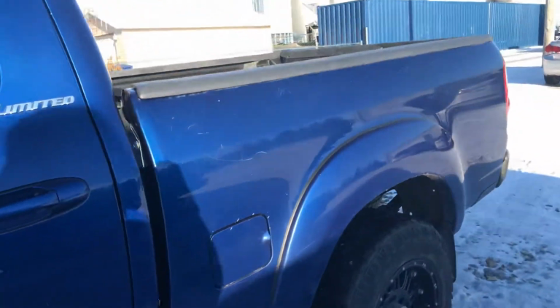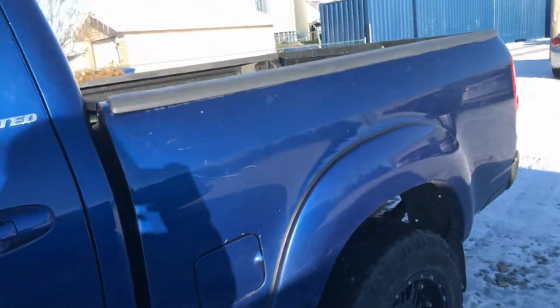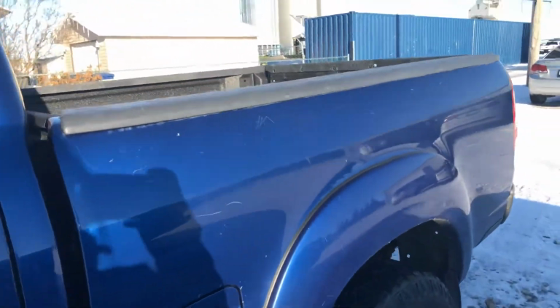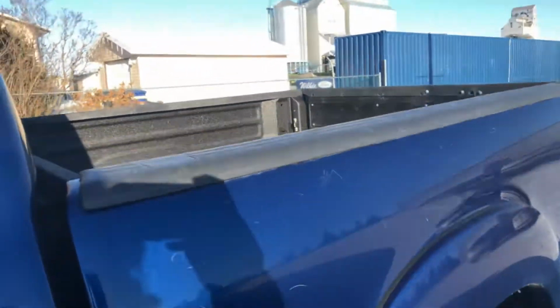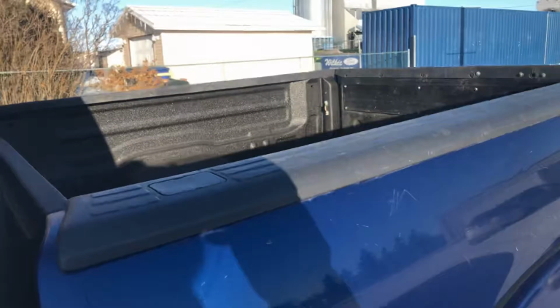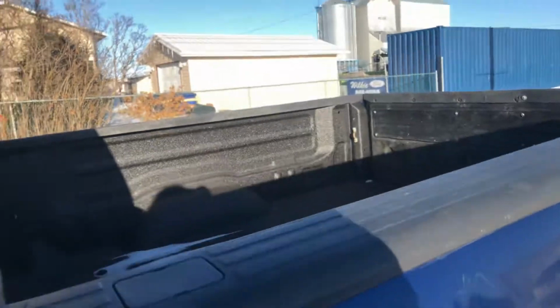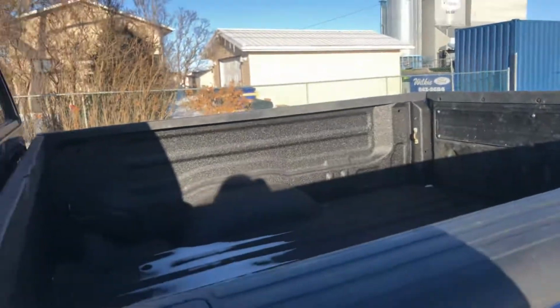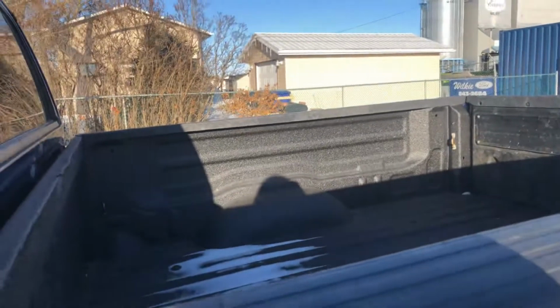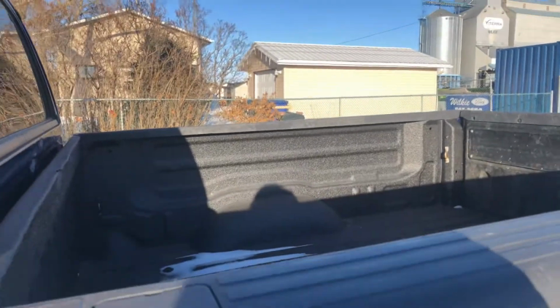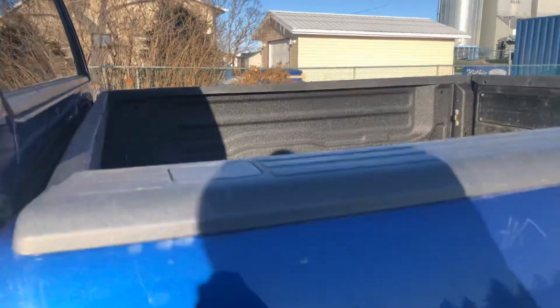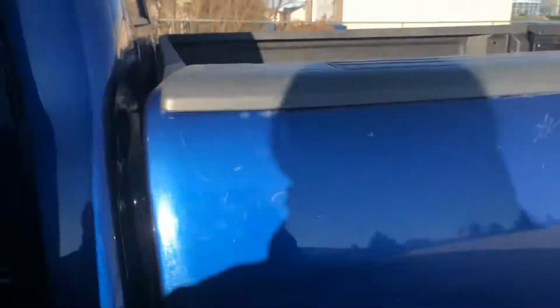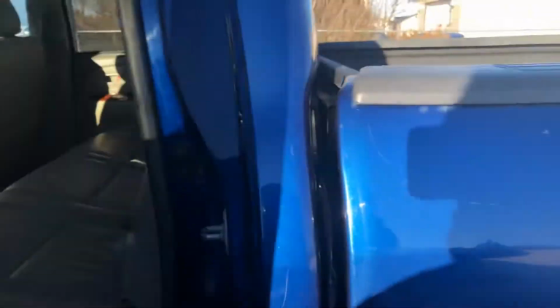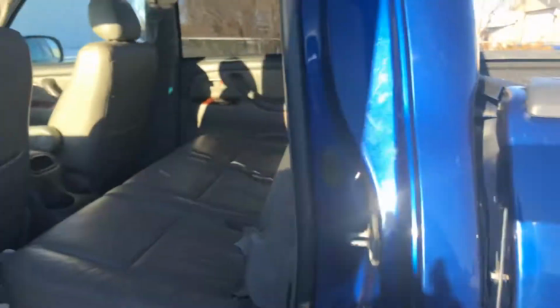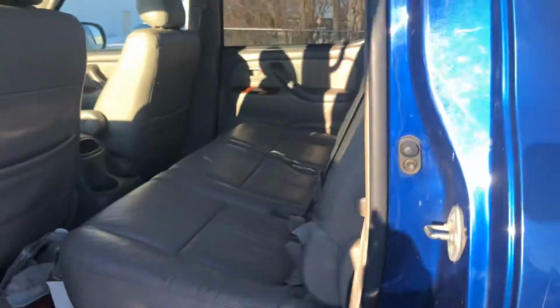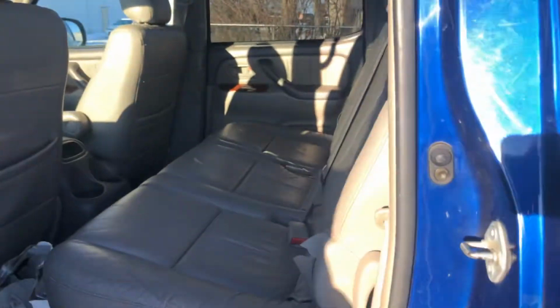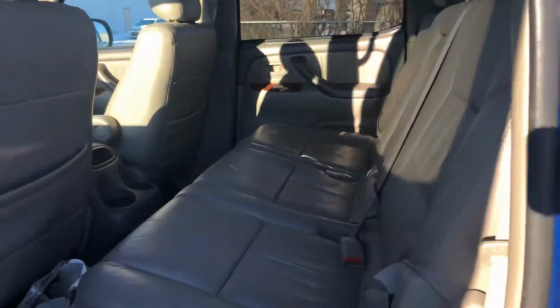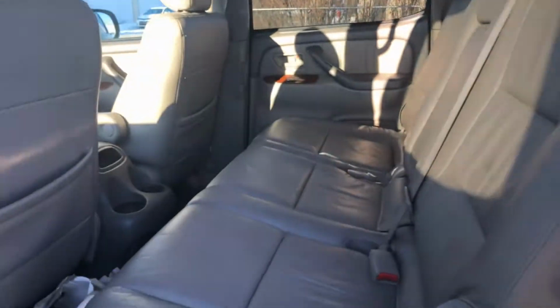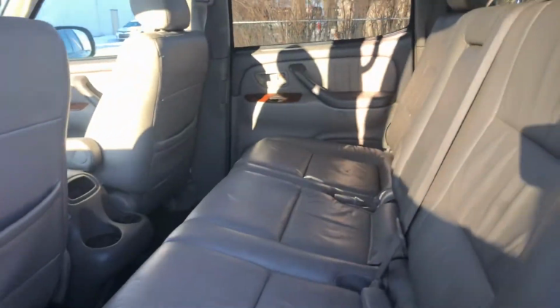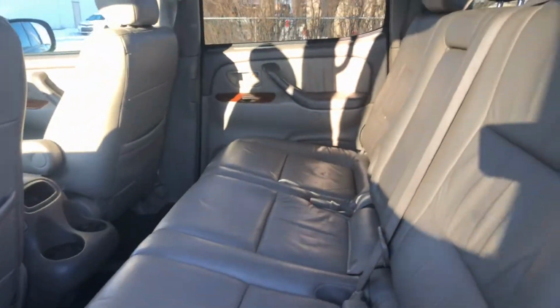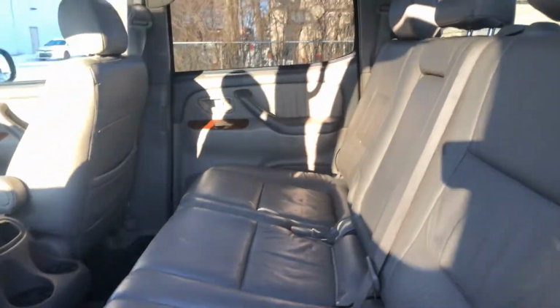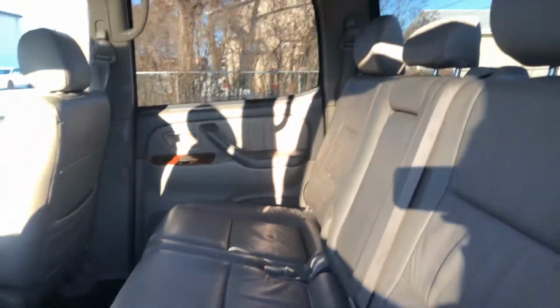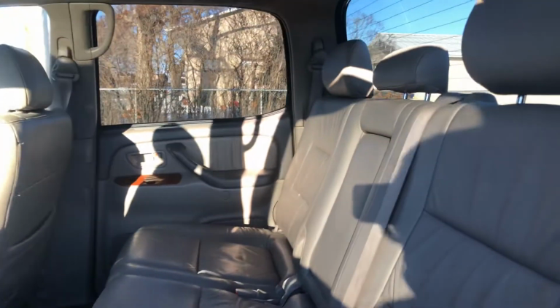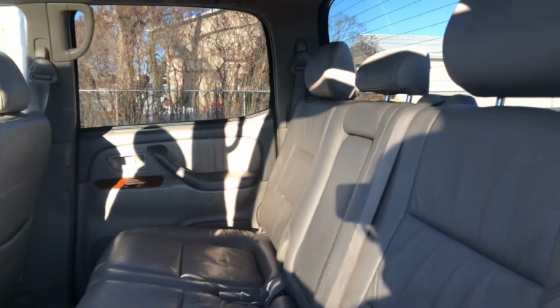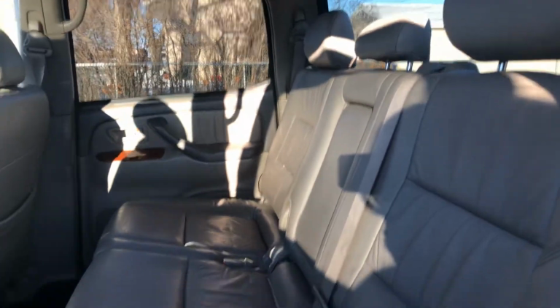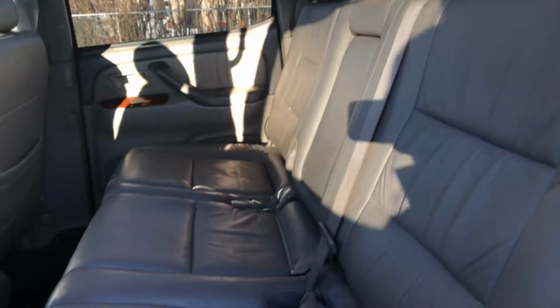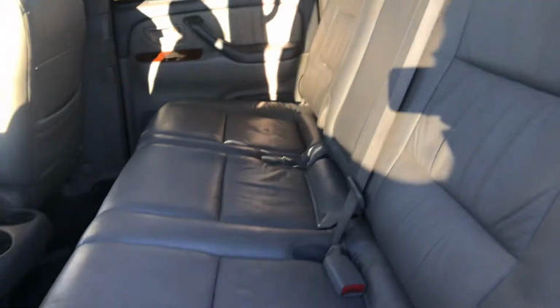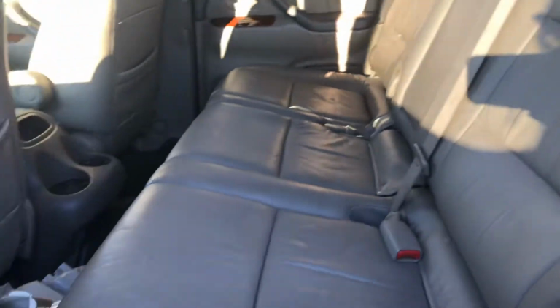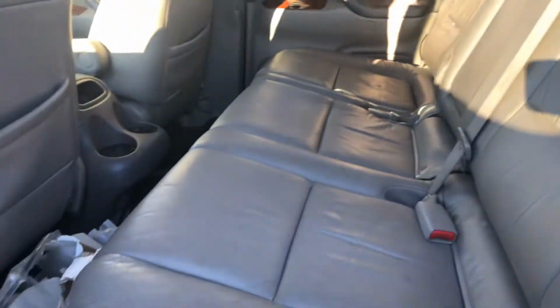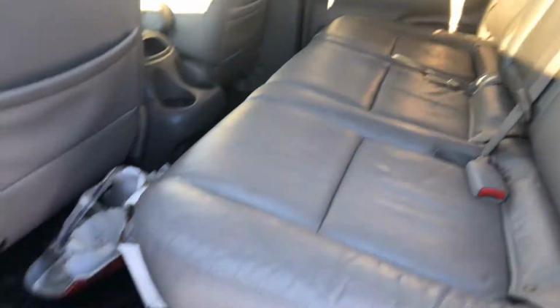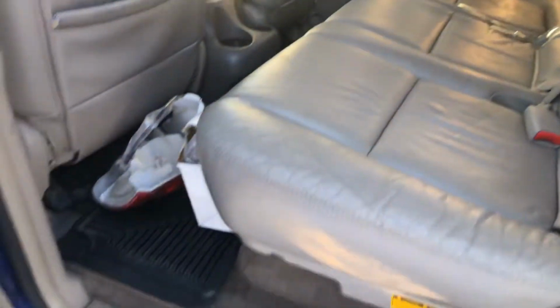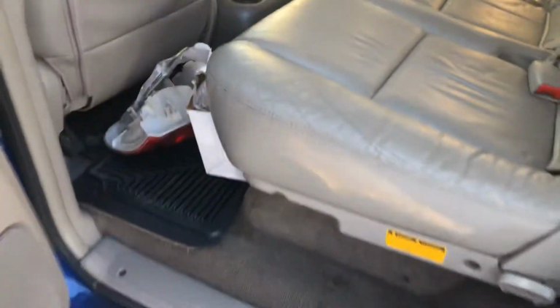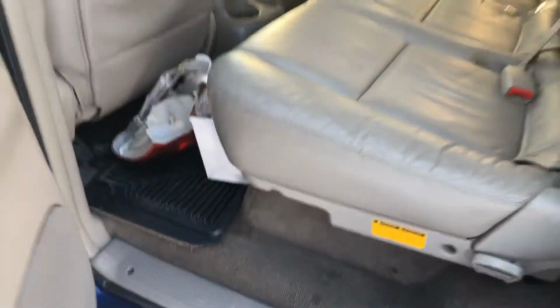It's got a spray-in box liner. I'll take you to the back seats — got that nice beige leather interior here. Got some rubber mats.